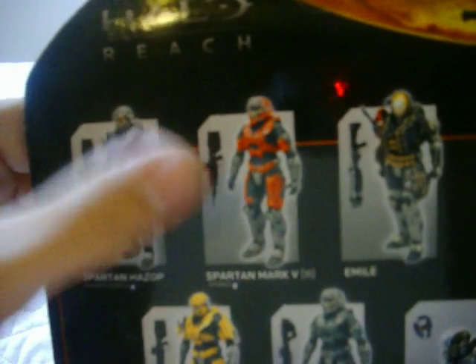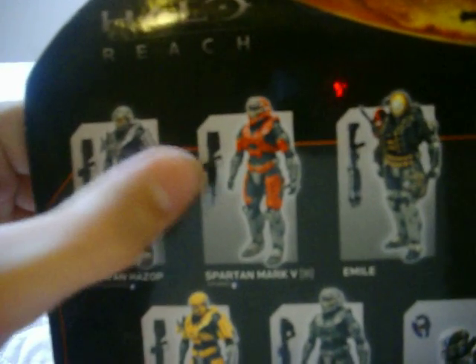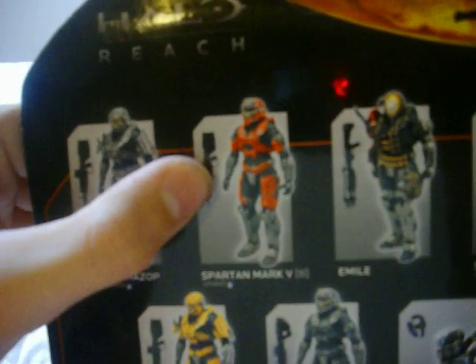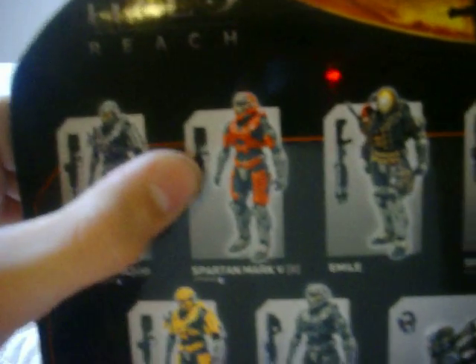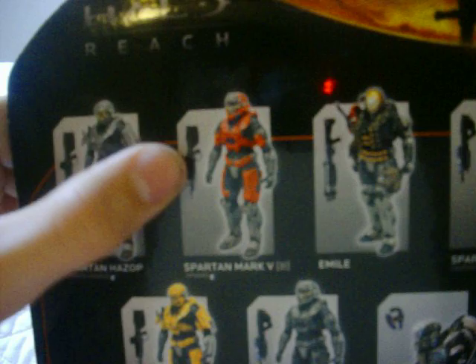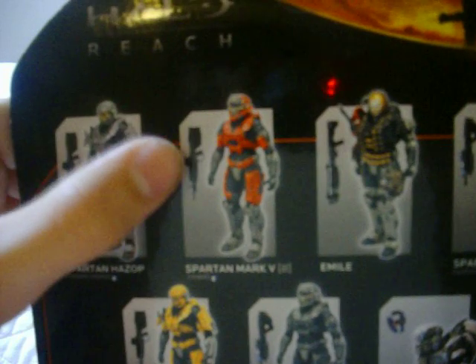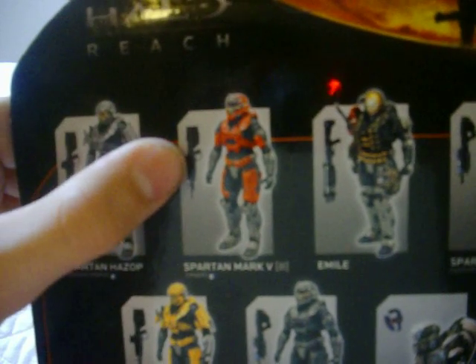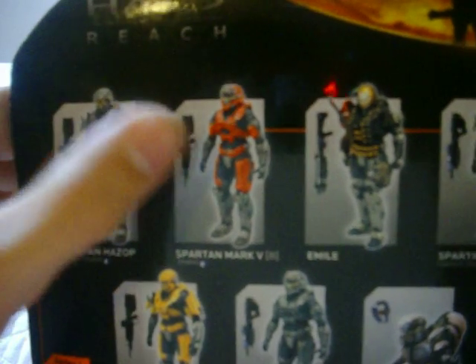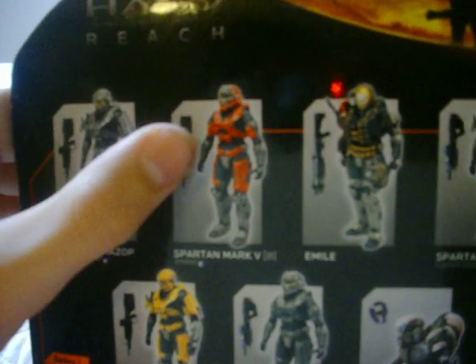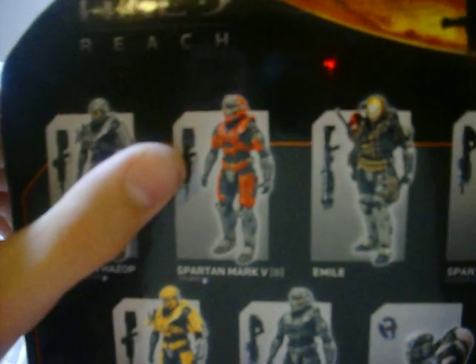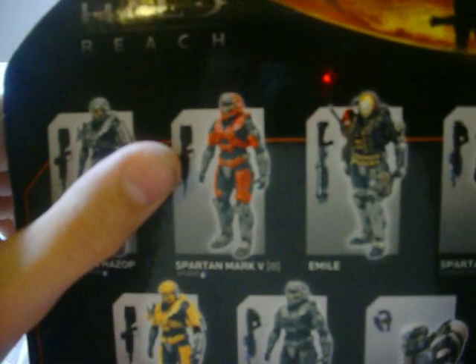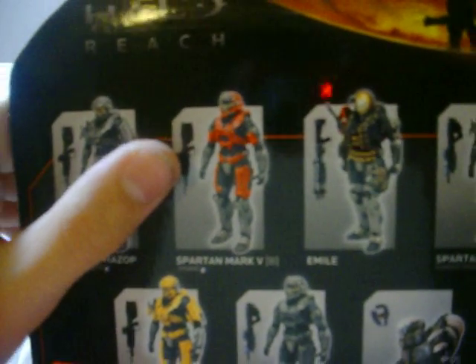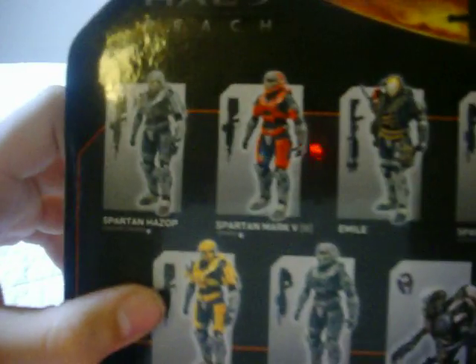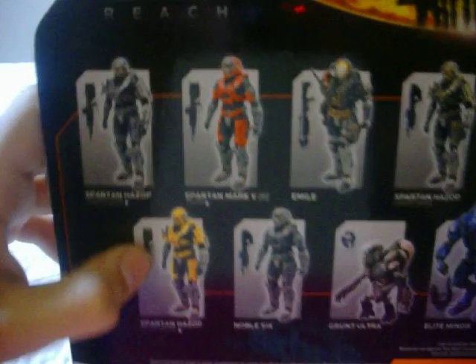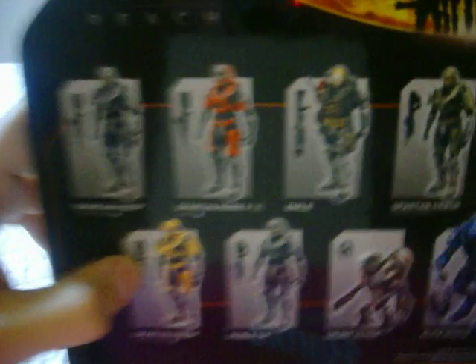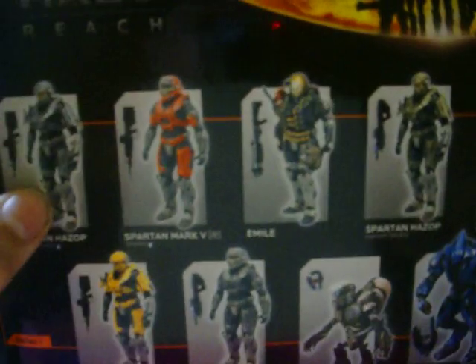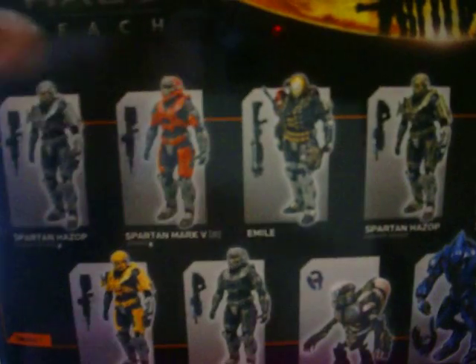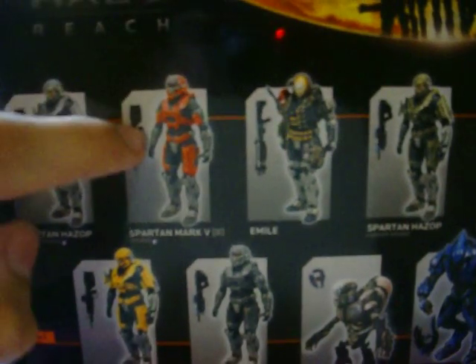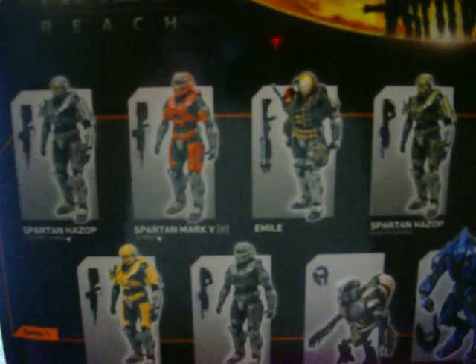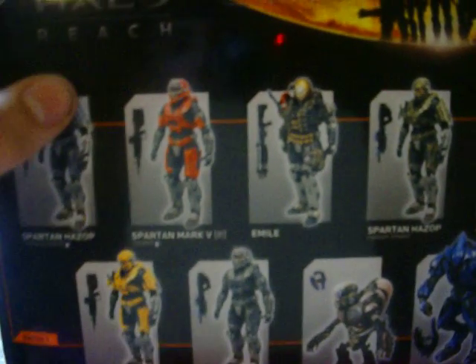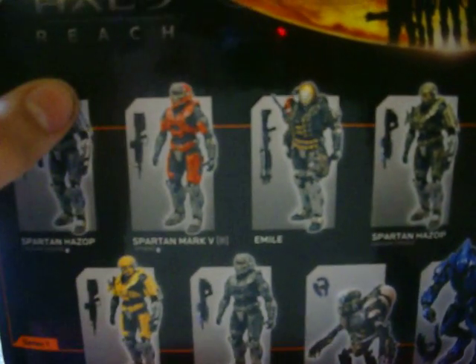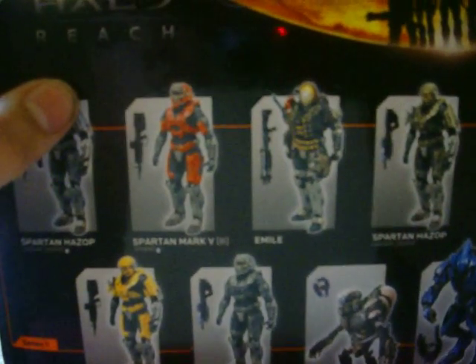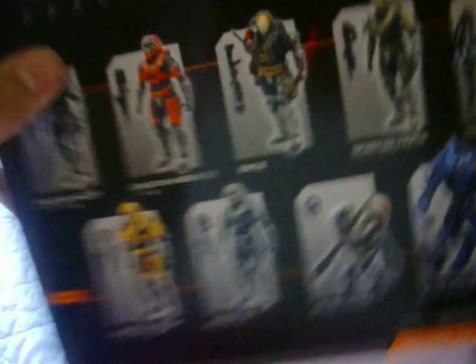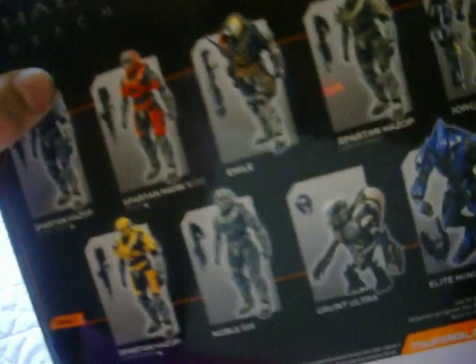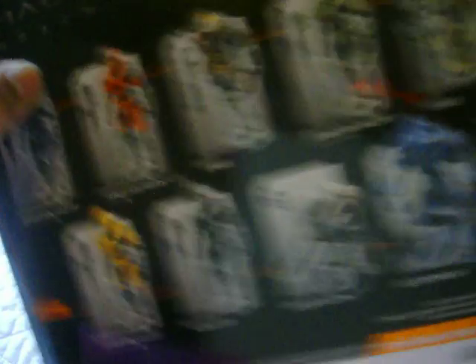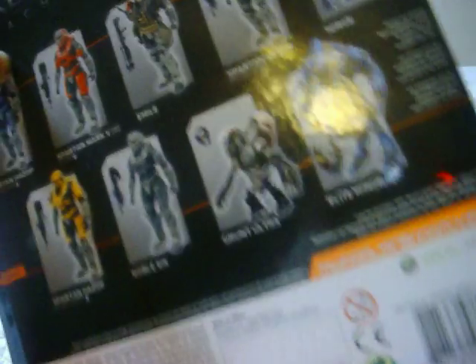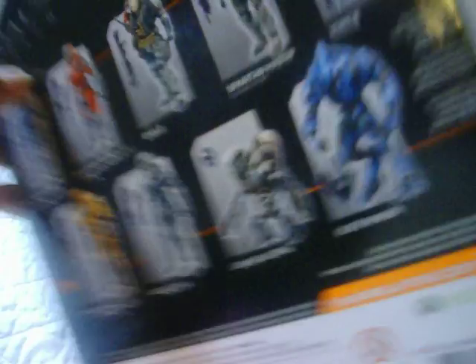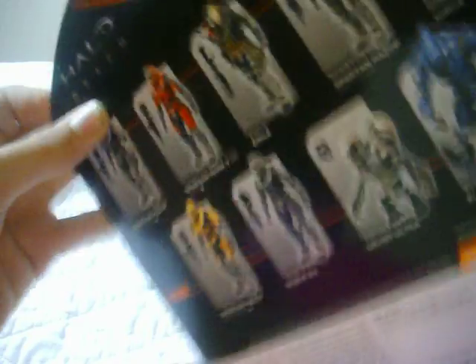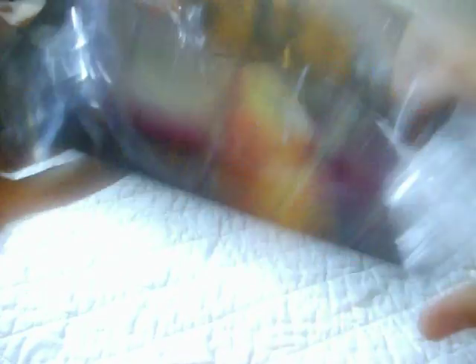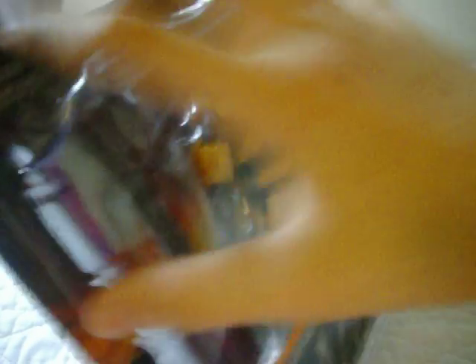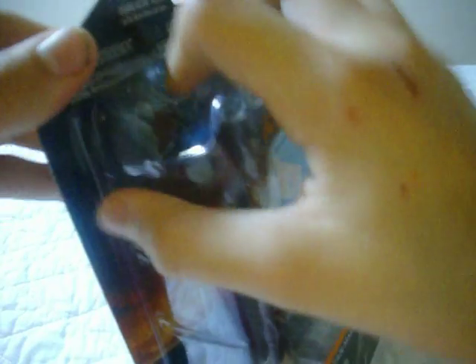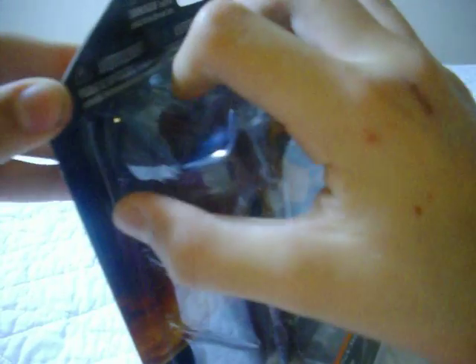By the way, that's the figure I bought the red guy for, so I can customize him and know the paint for it. You'll see that whenever he comes out. It'll take a little while to customize it, but yeah, so let's get this thing open.